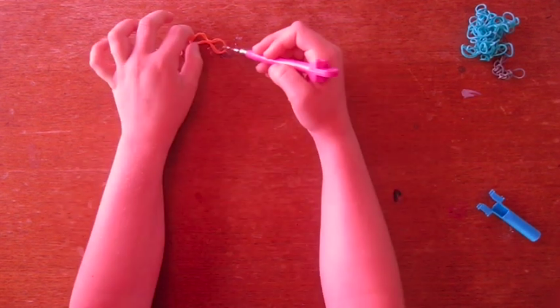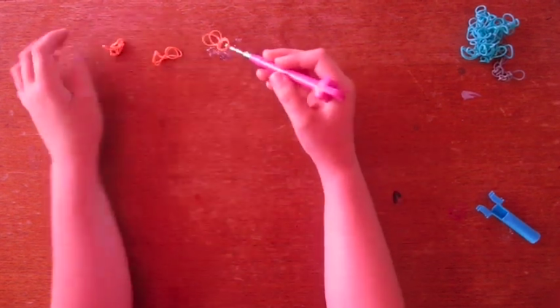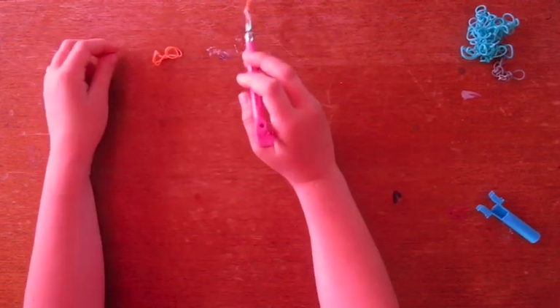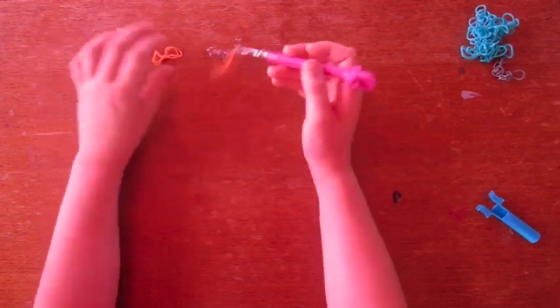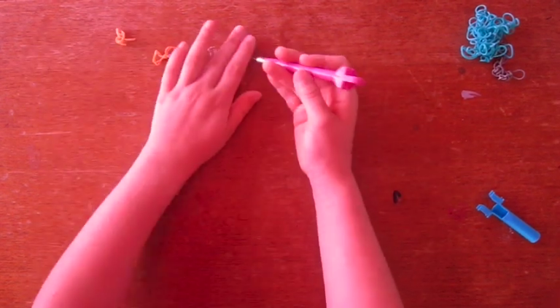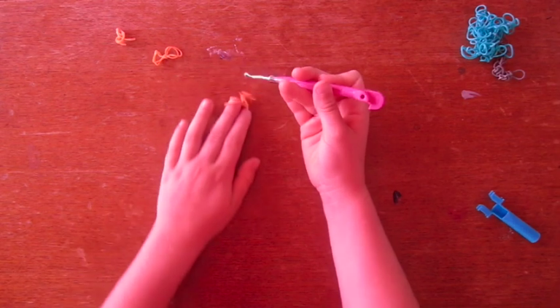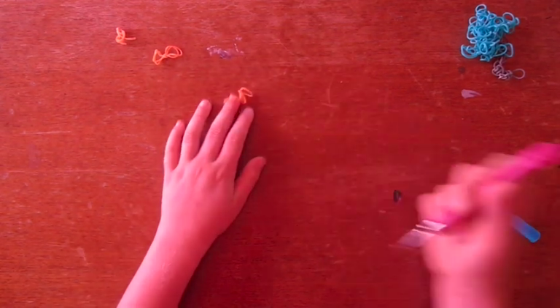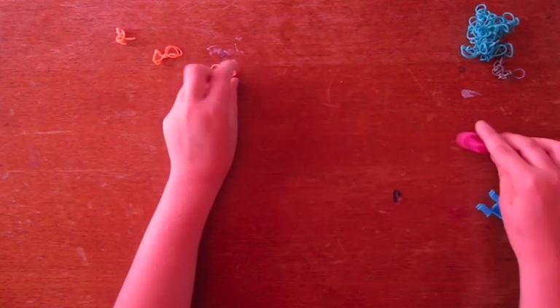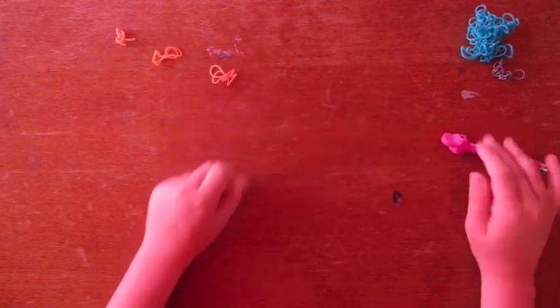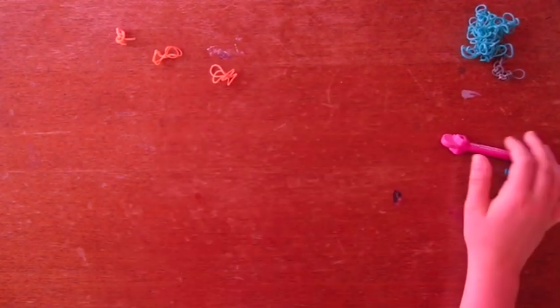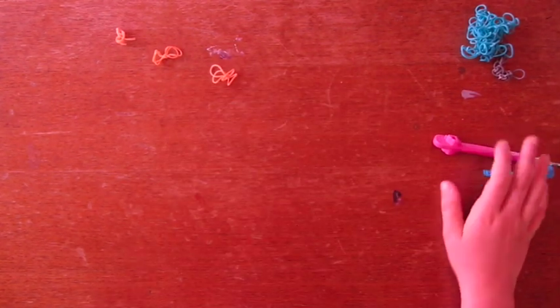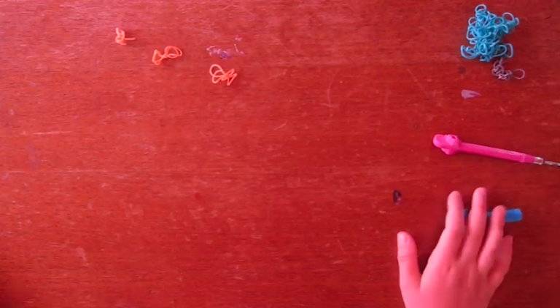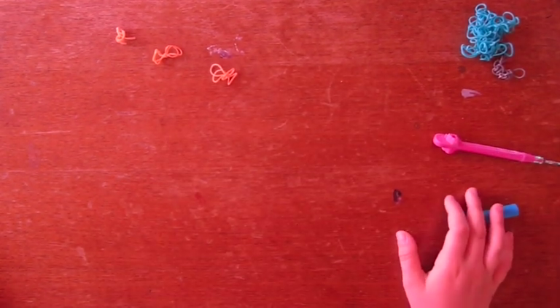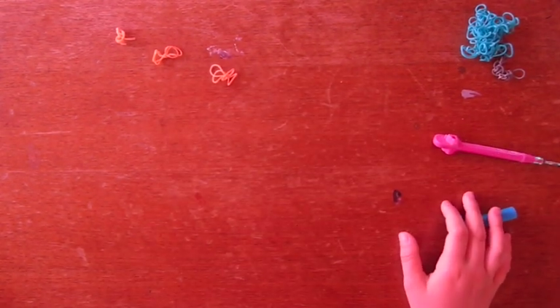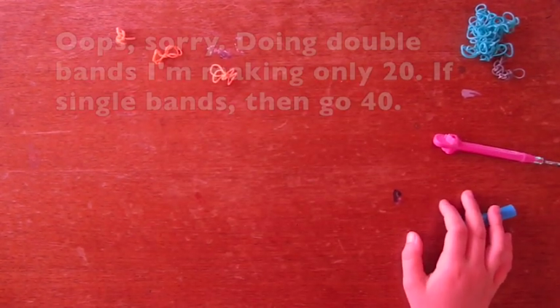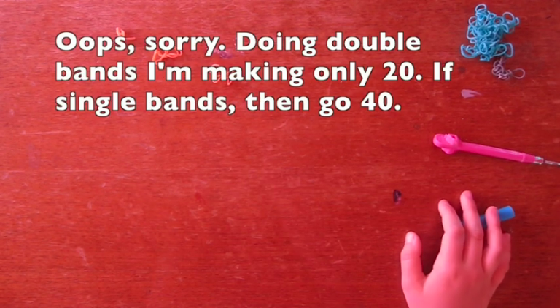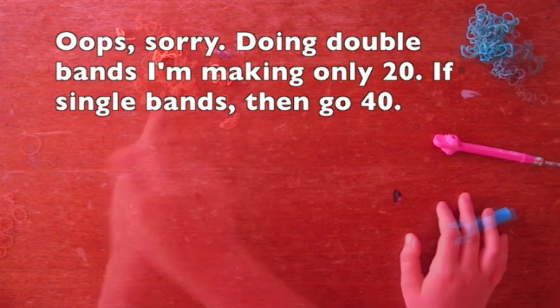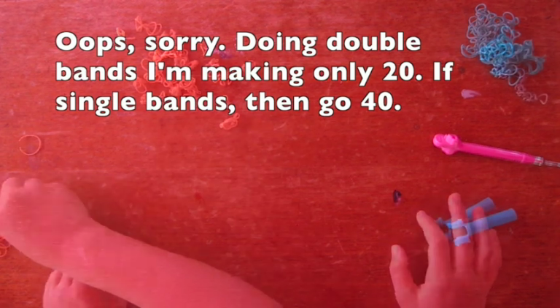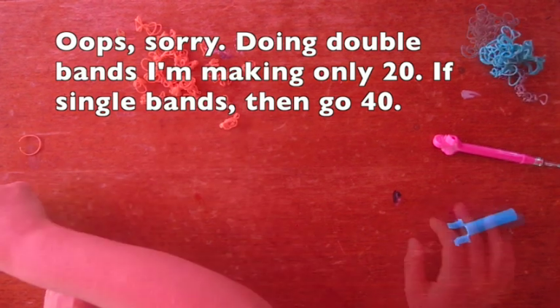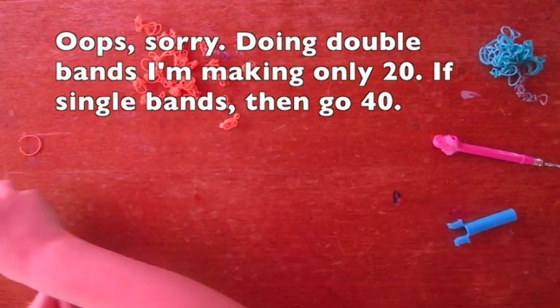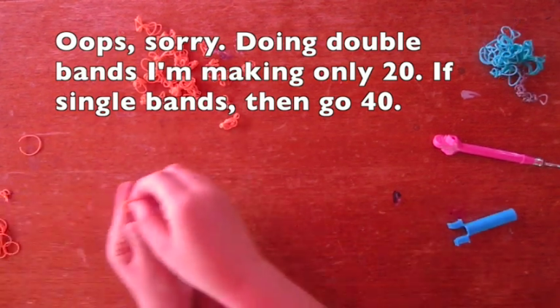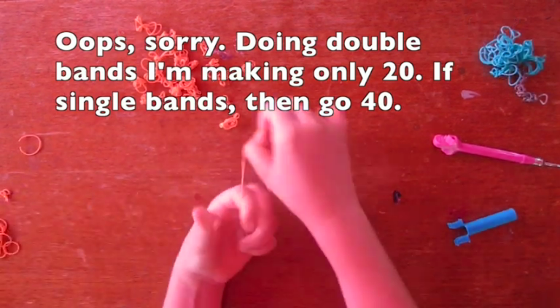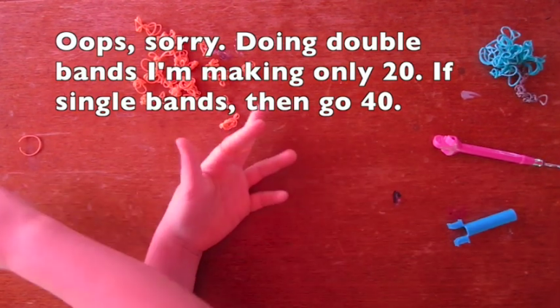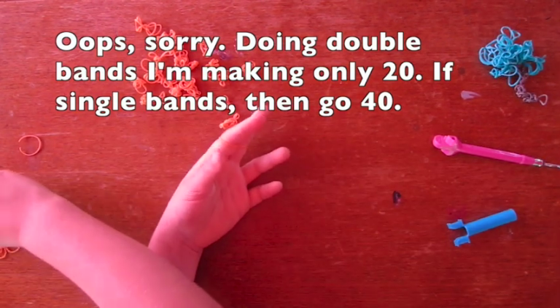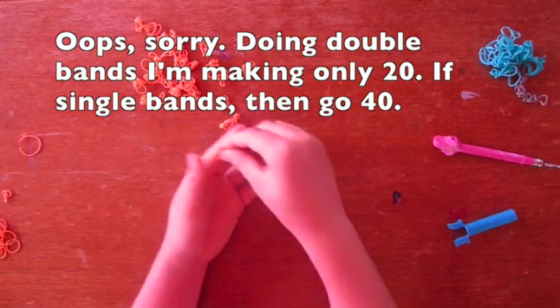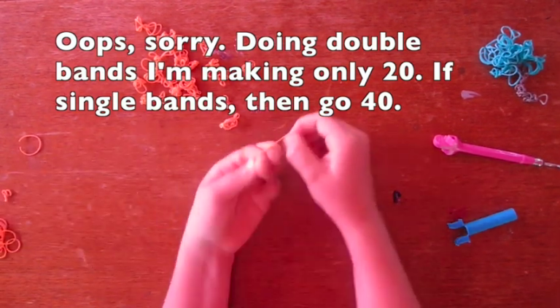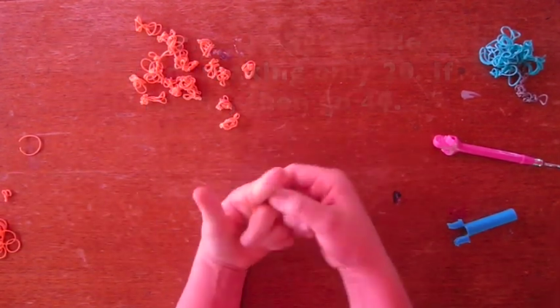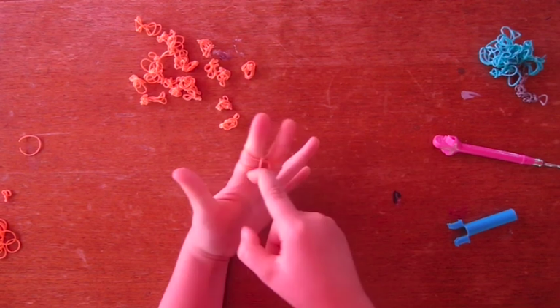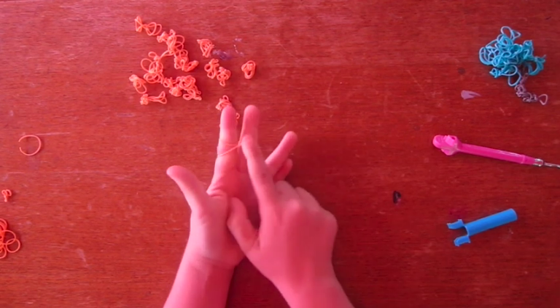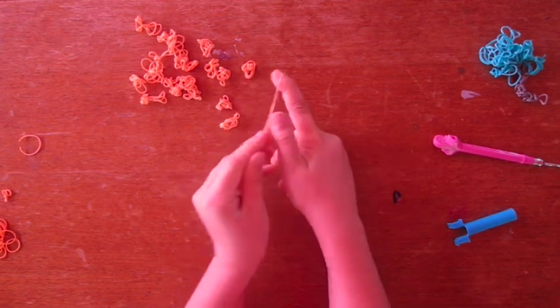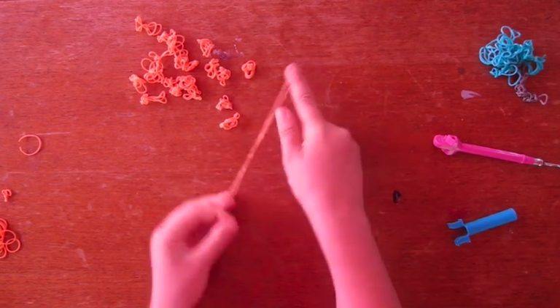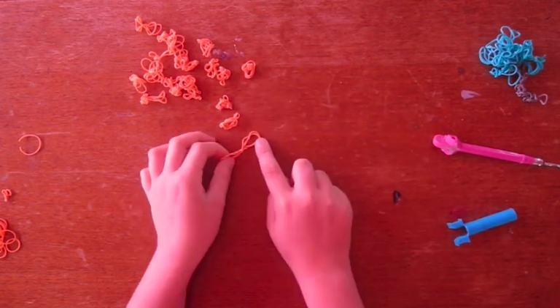I think it's easier to do the first way on my fingers, but whatever is most comfortable for you. We're going to make 20 of these. Finally — it was kind of hard.